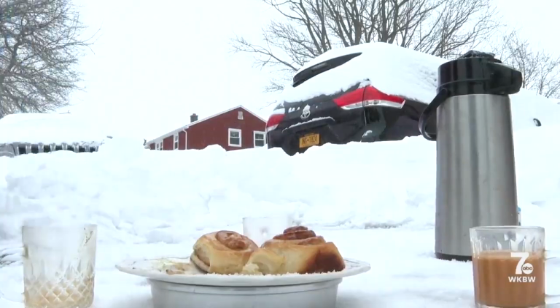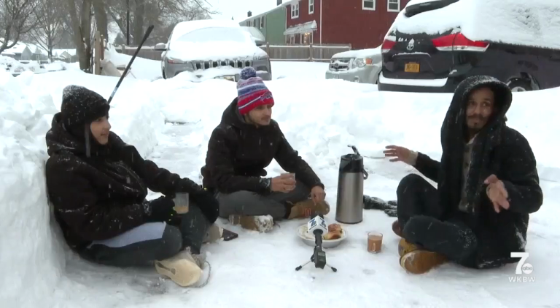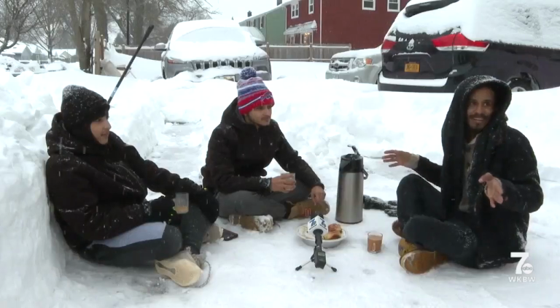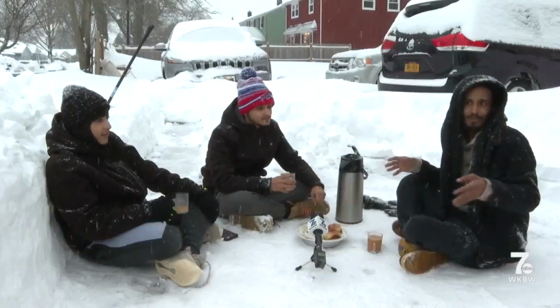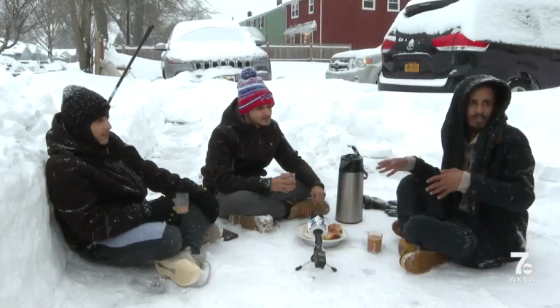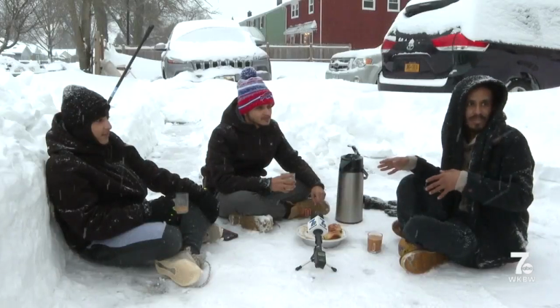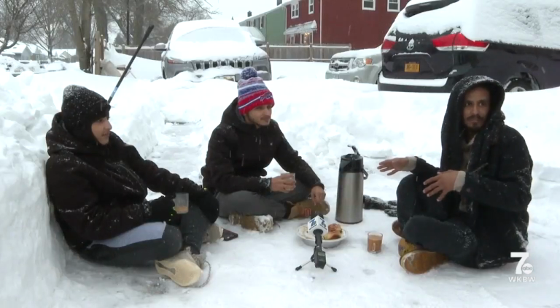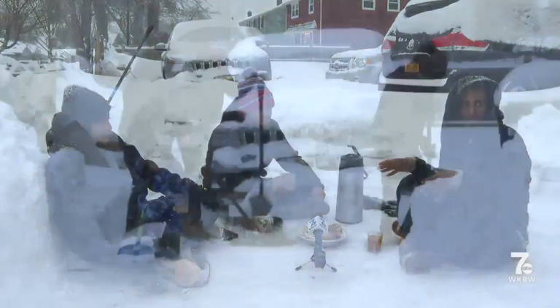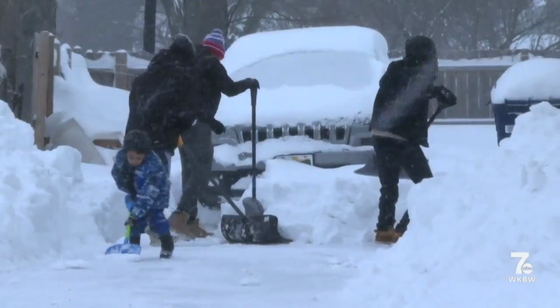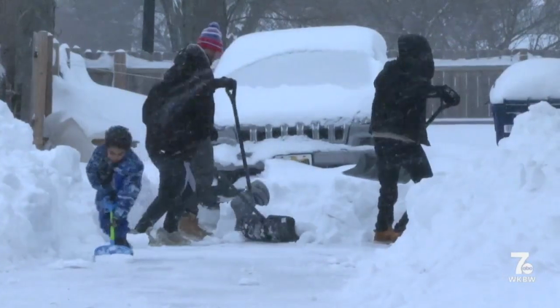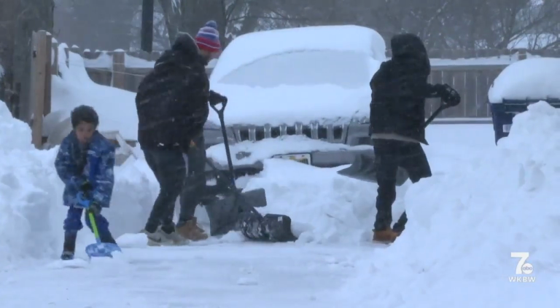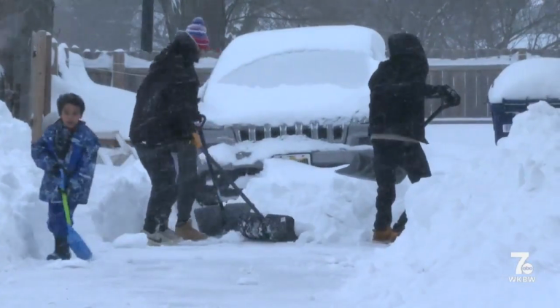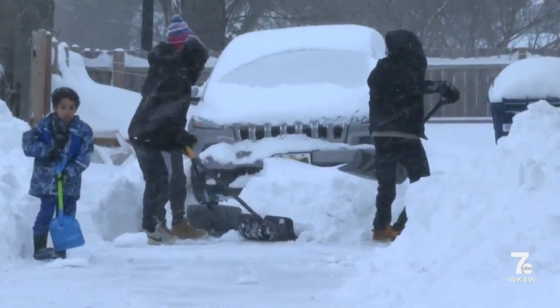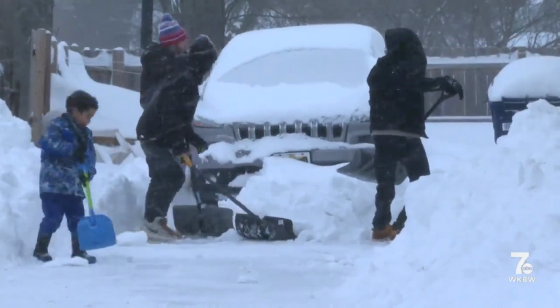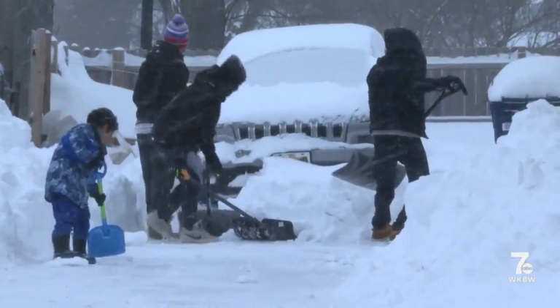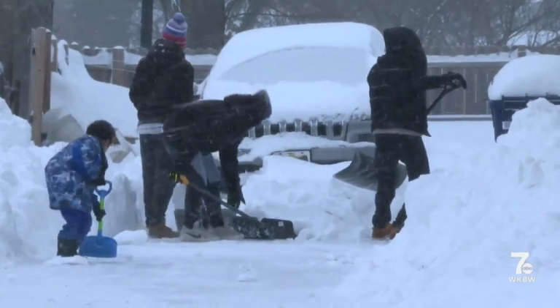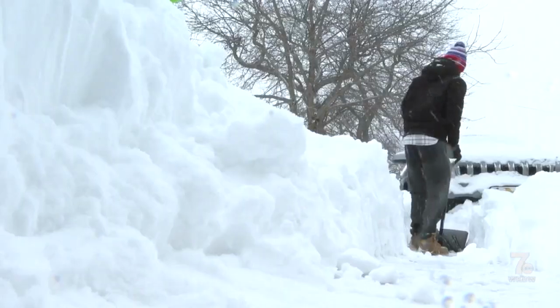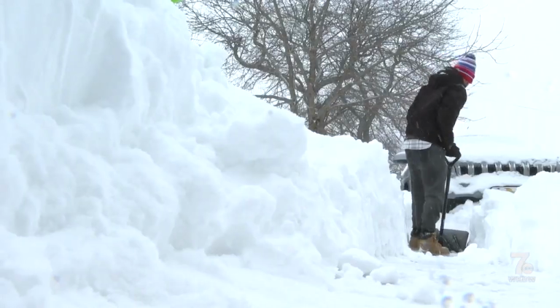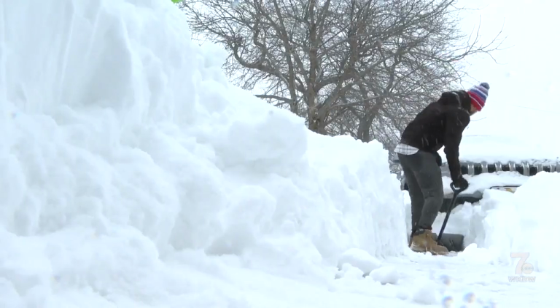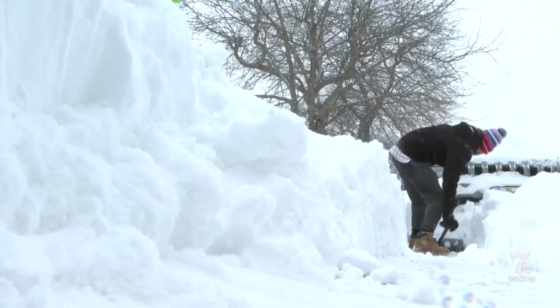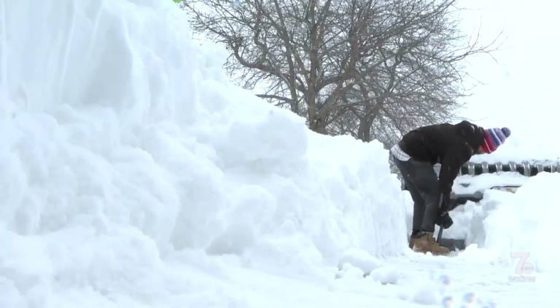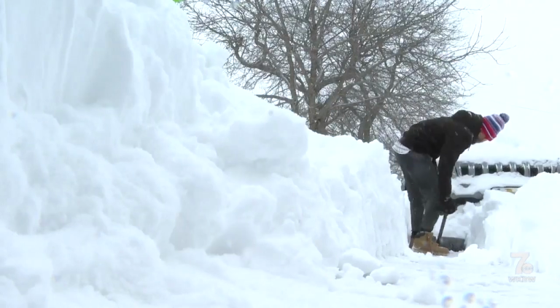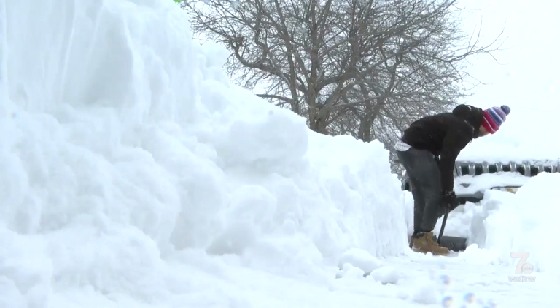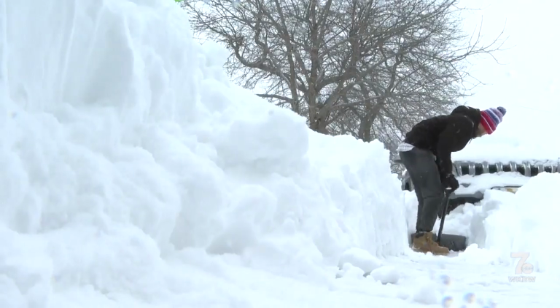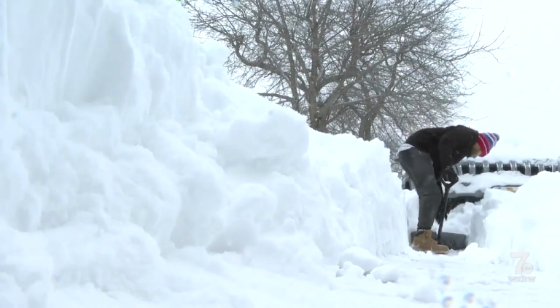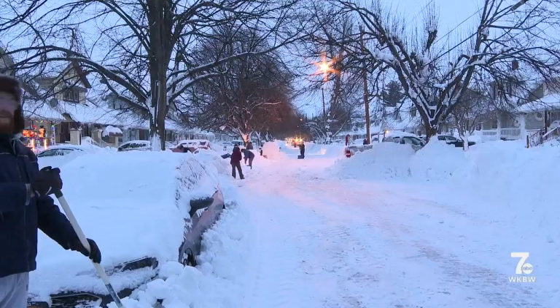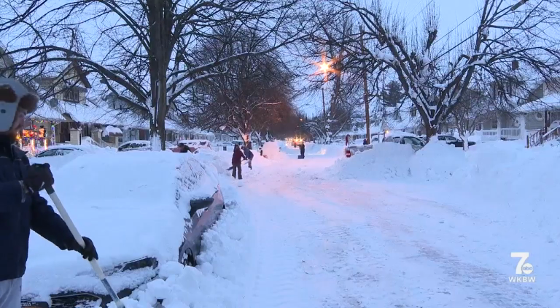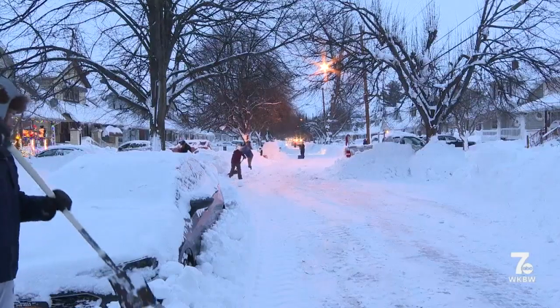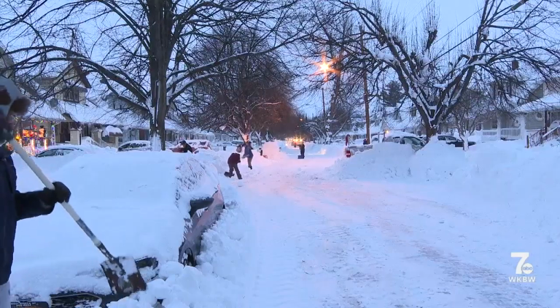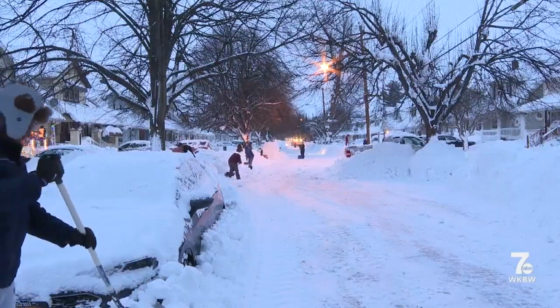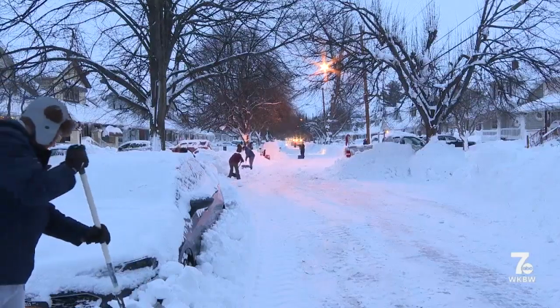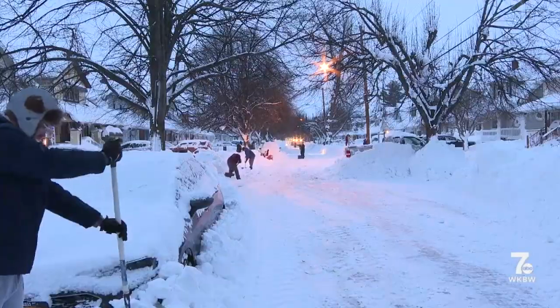It's really hard to do it in this temperature. You can't breathe. And while there are many different stages to this snow removal process, people say one thing is consistent no matter where you are.